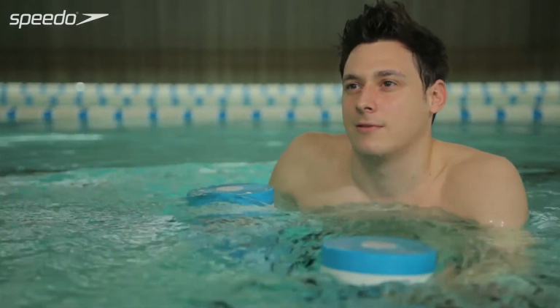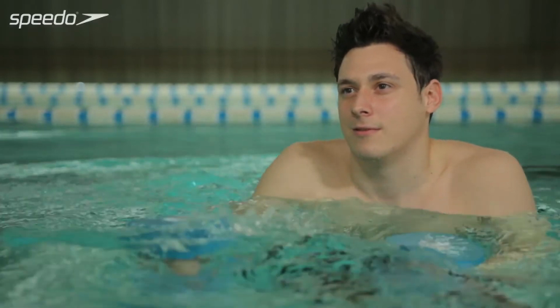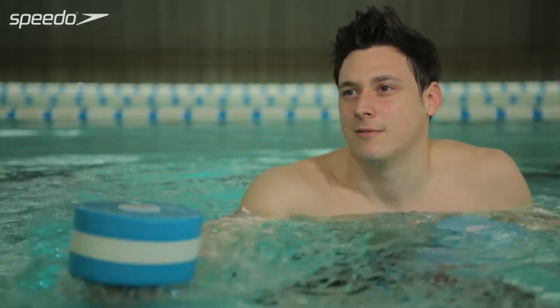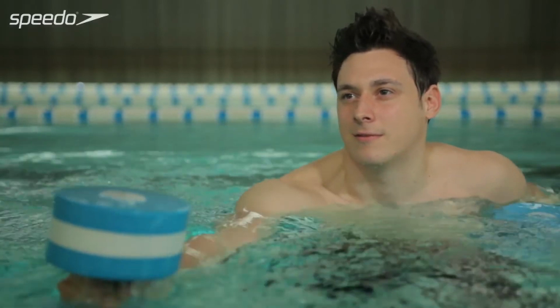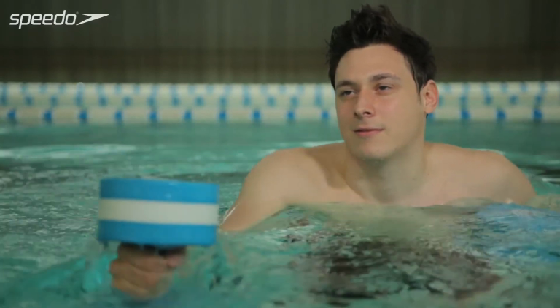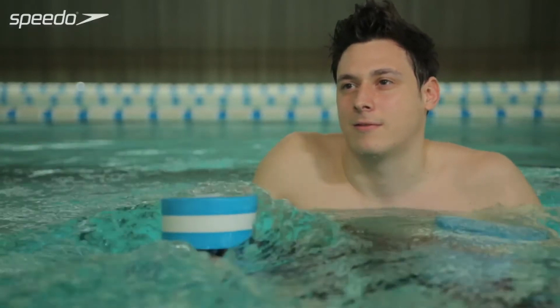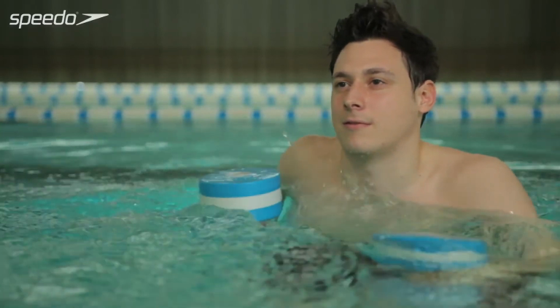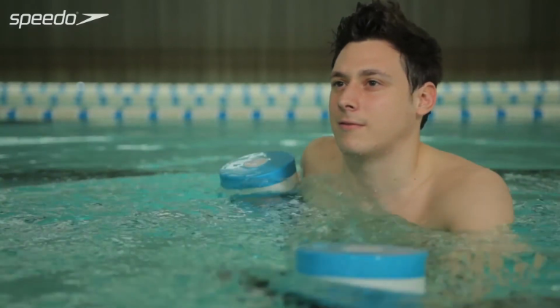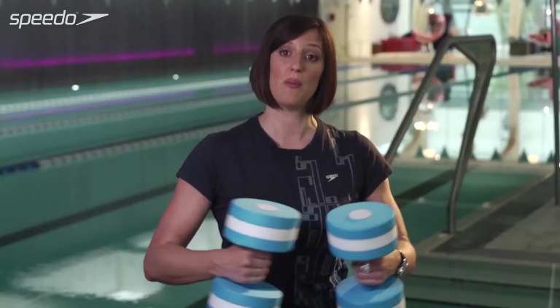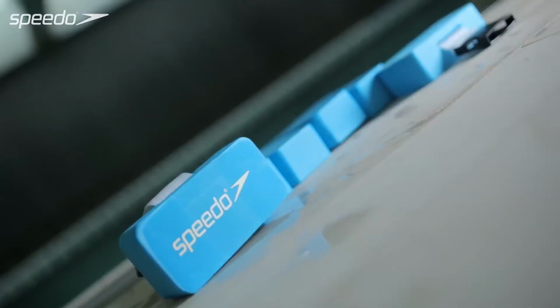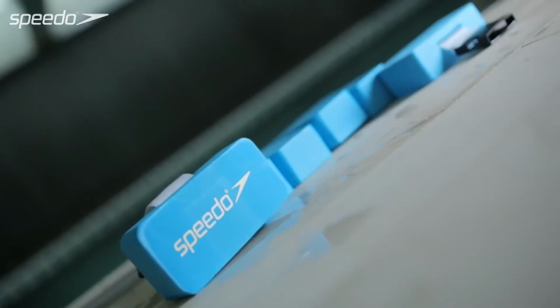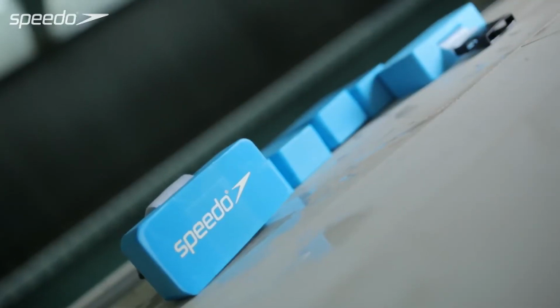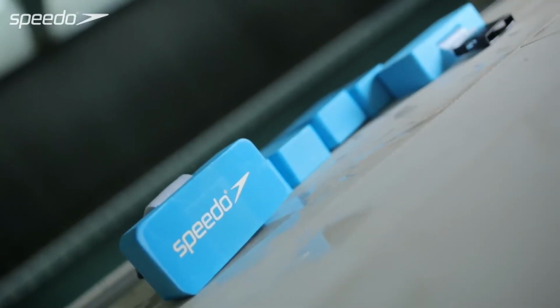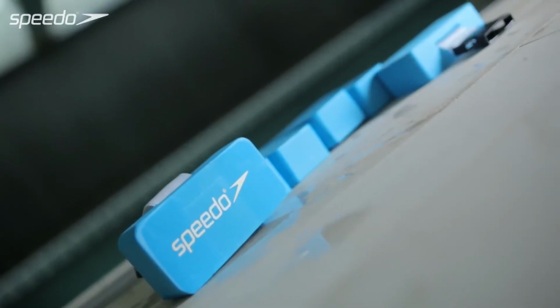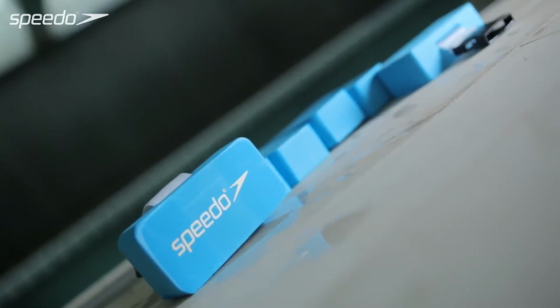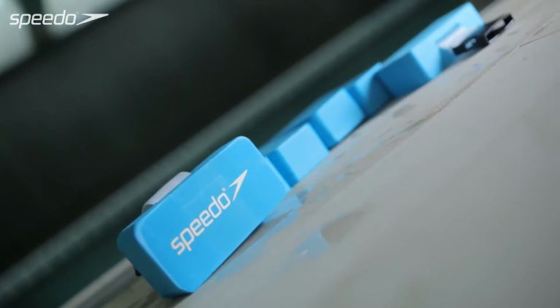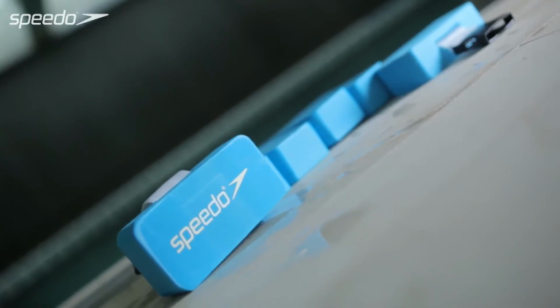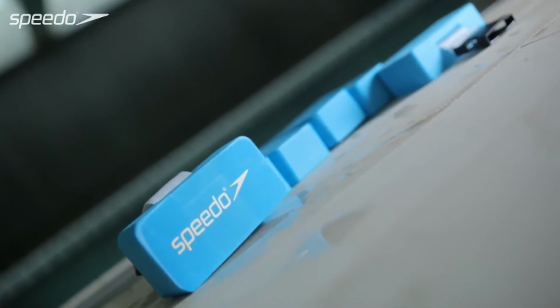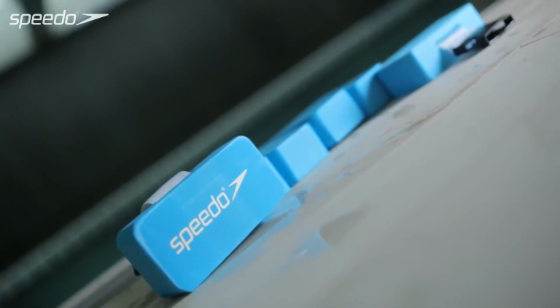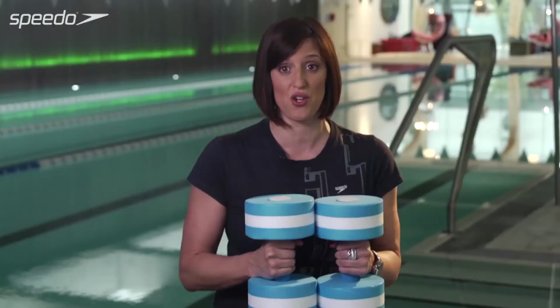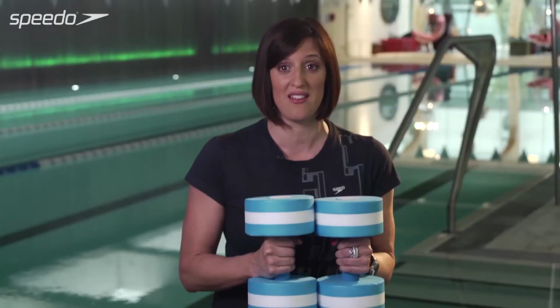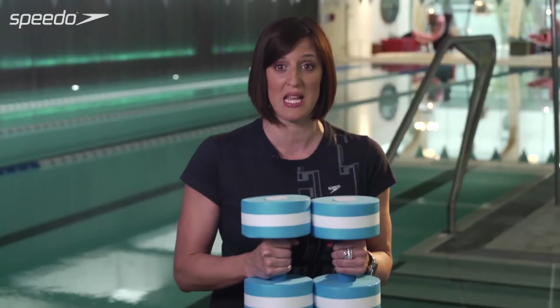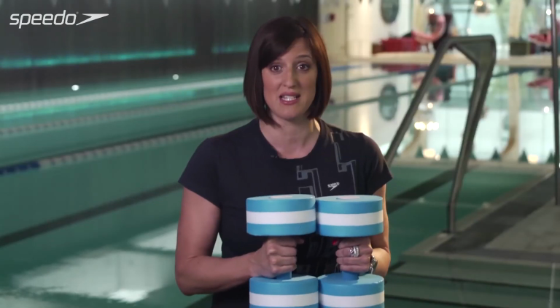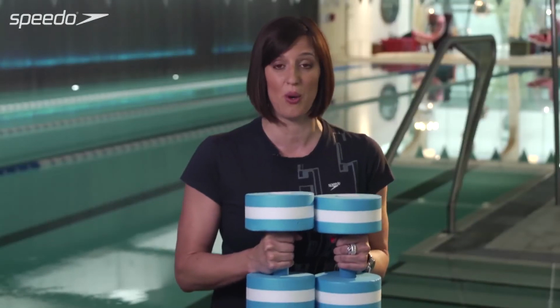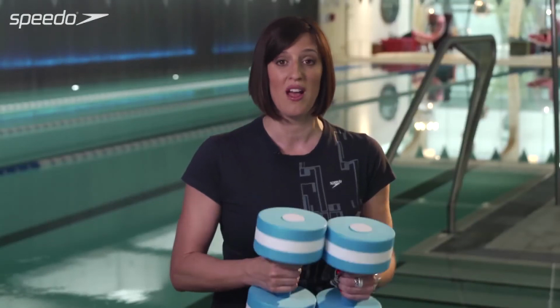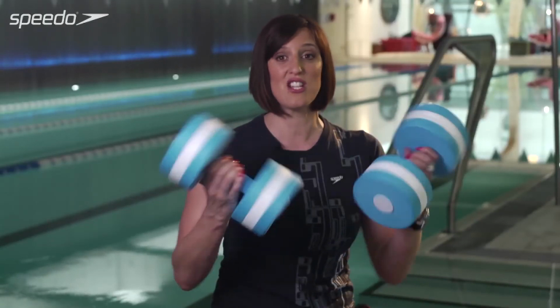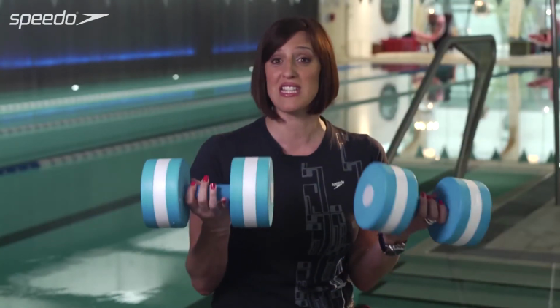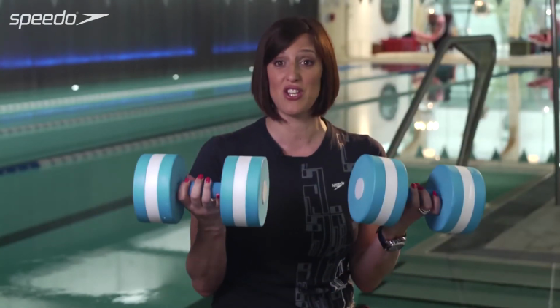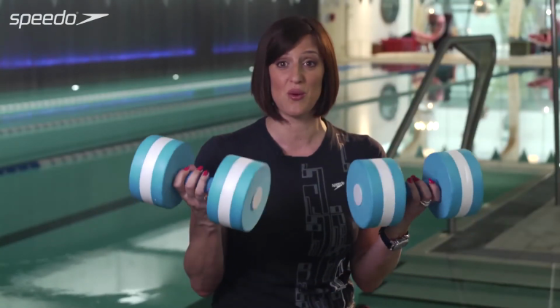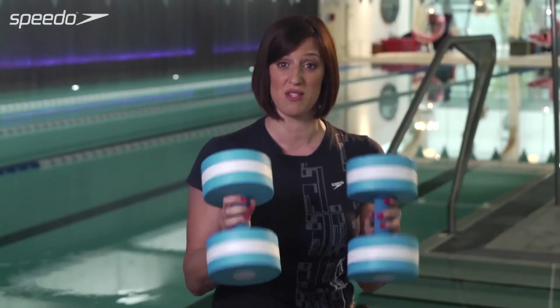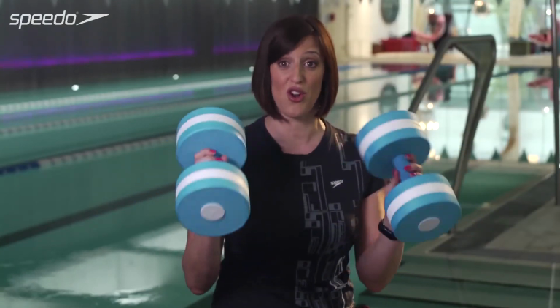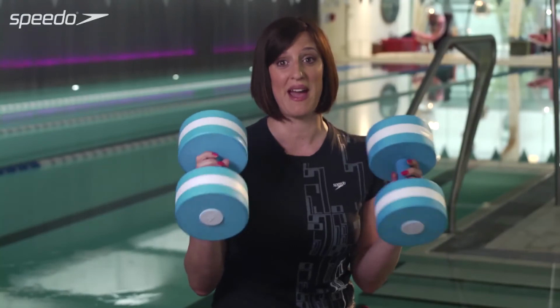If you want to make it a little bit more difficult, you can put a Hydra Belt on and do the exercises while you're aqua jogging in the deep end of the pool. There are lots of things you can do with them, so try them out.